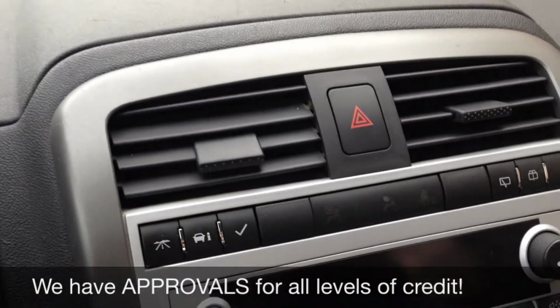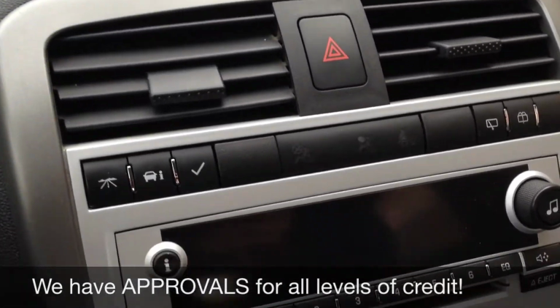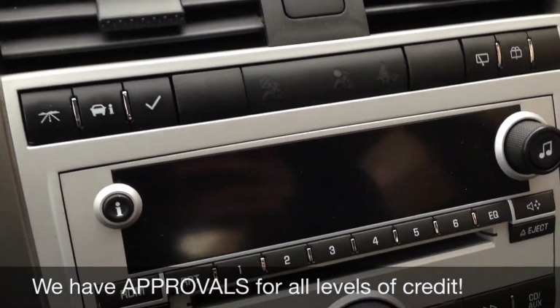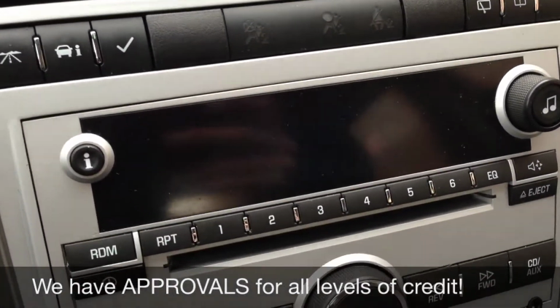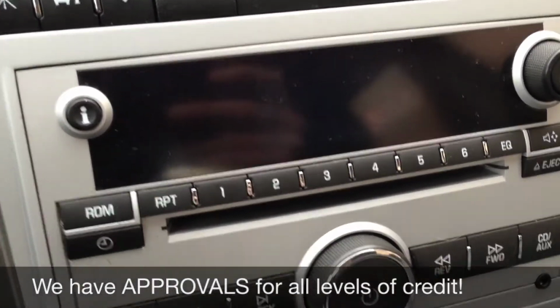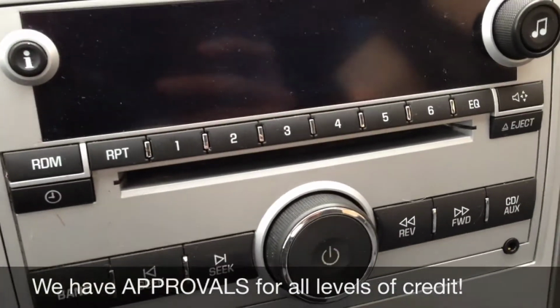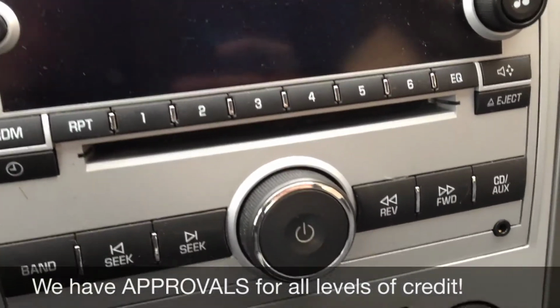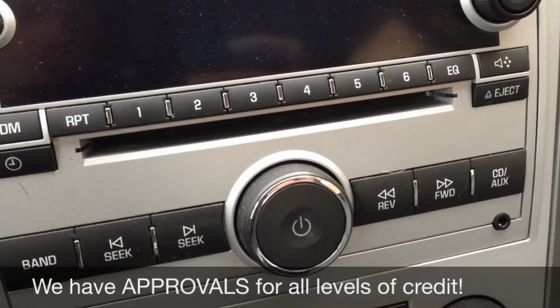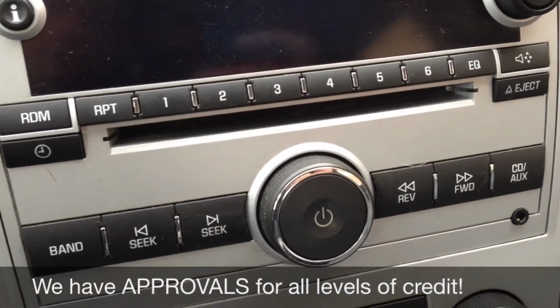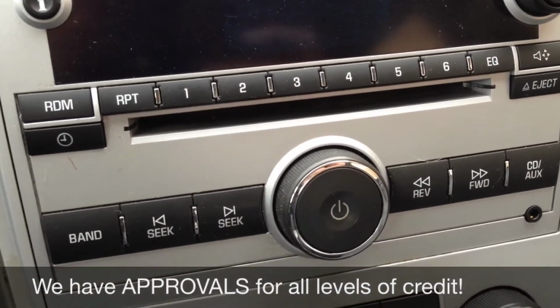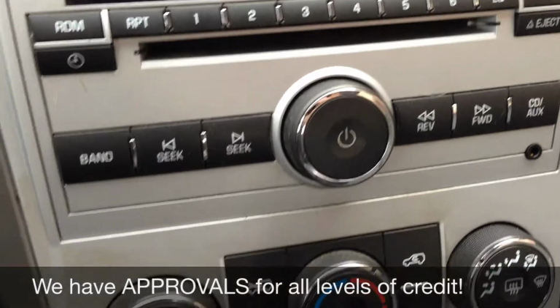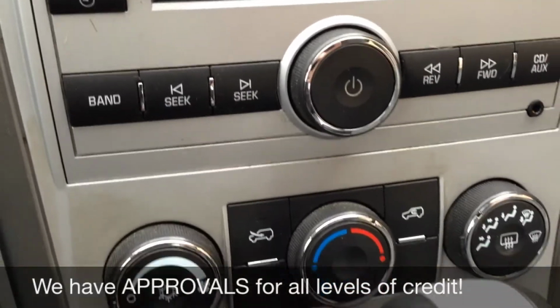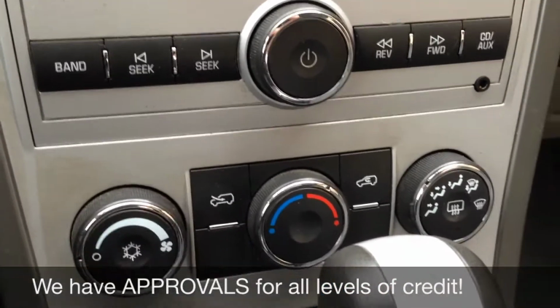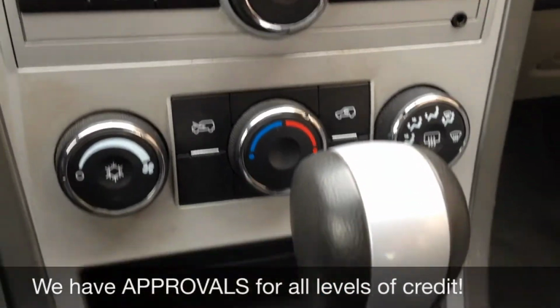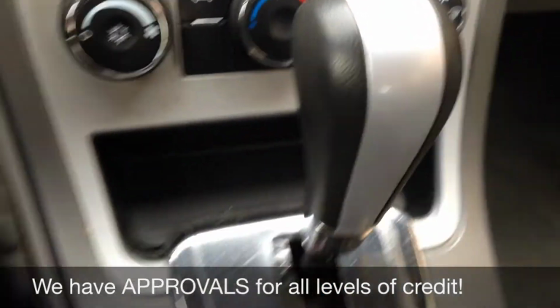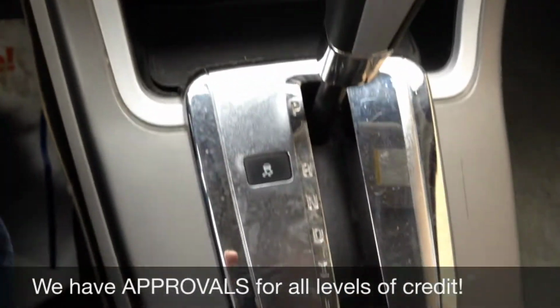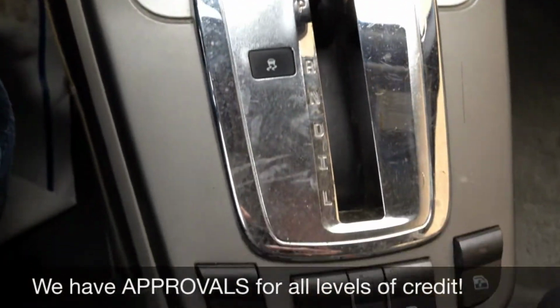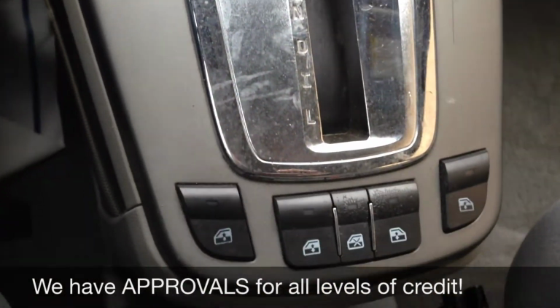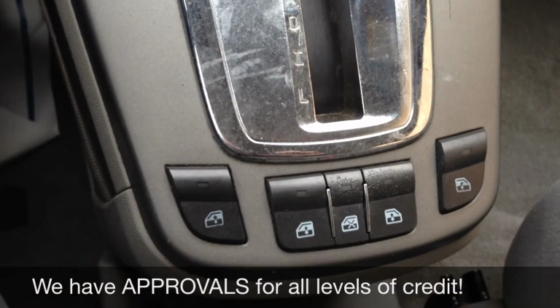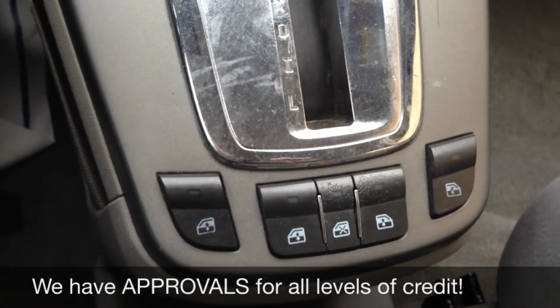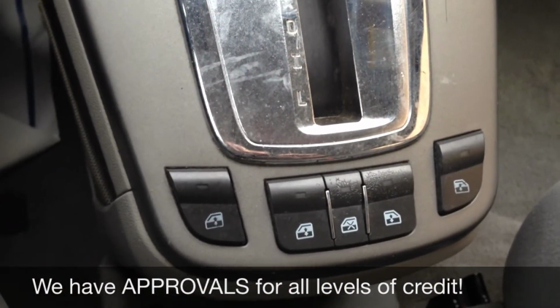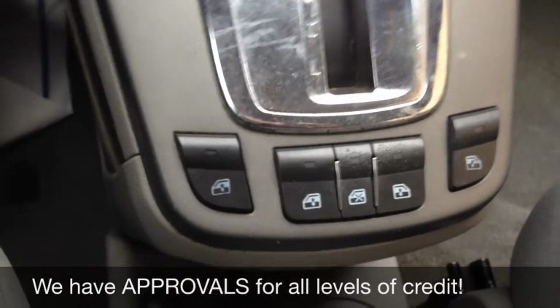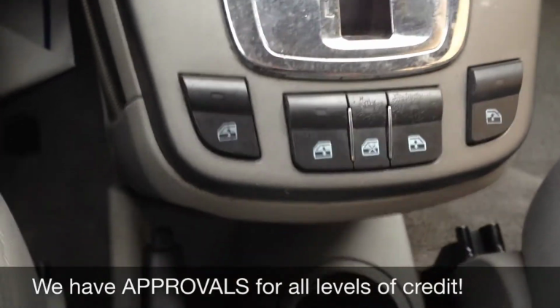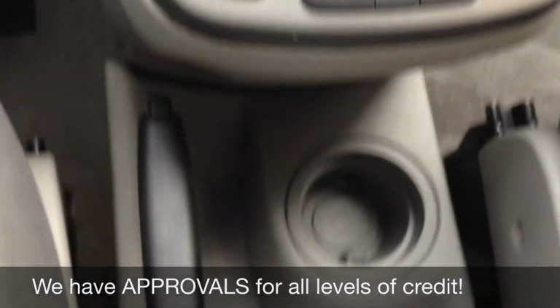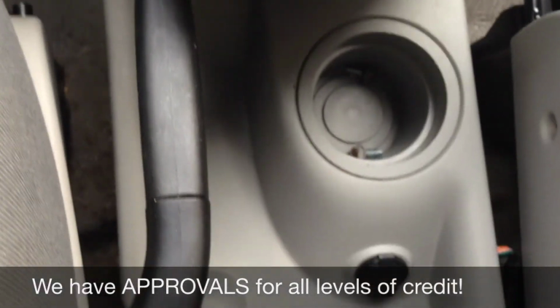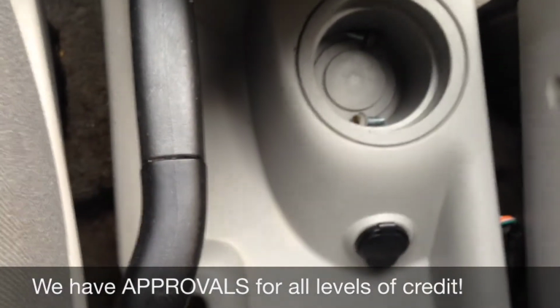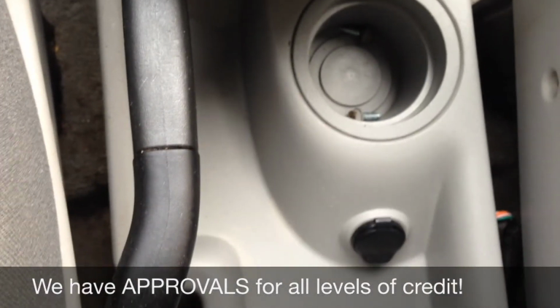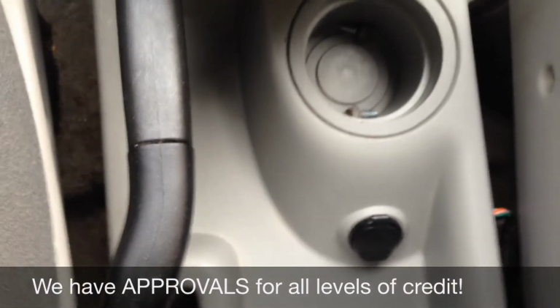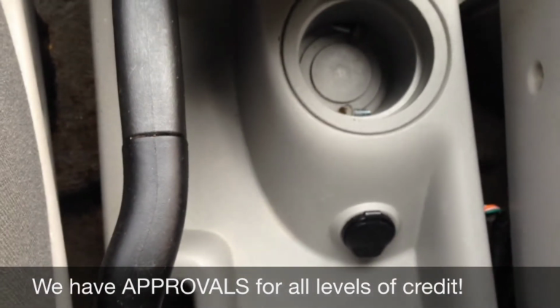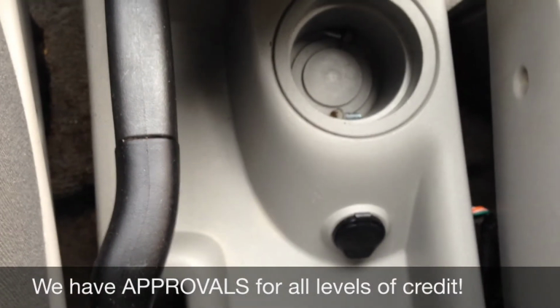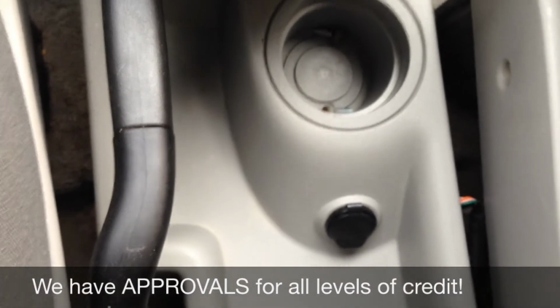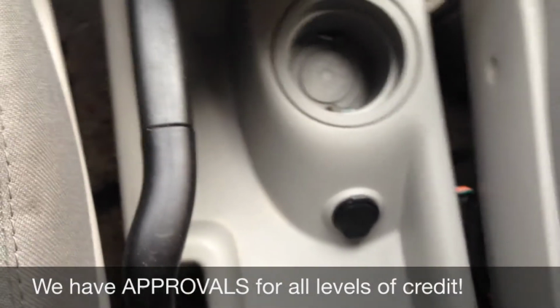You have your center console right here which does have a CD player, and on the right hand side you have your auxiliary input. Then you've got your climate controls, and here is where you have your power windows — interesting spot. Then you've got your cup holder followed by a 12 volt to charge your phone or tablet.